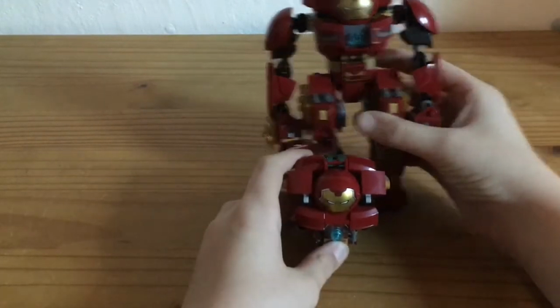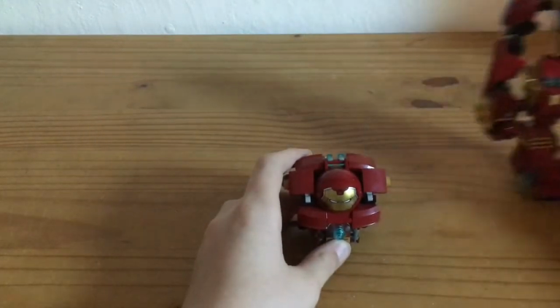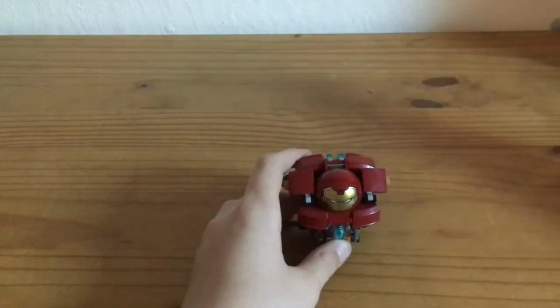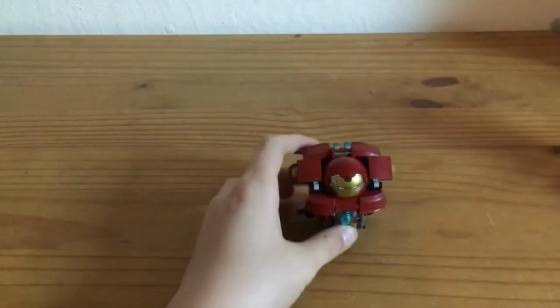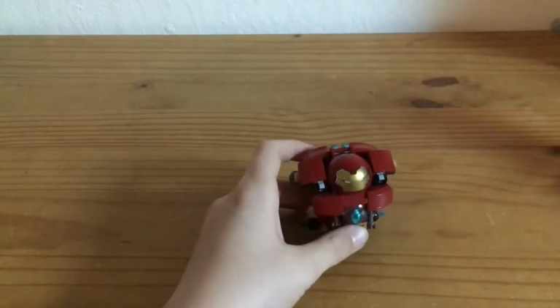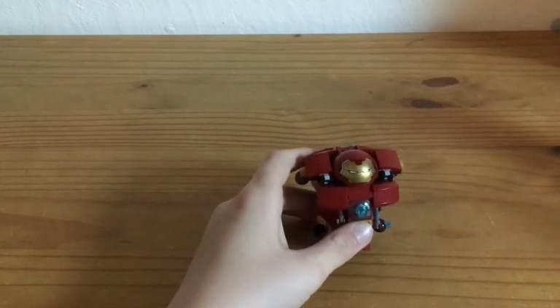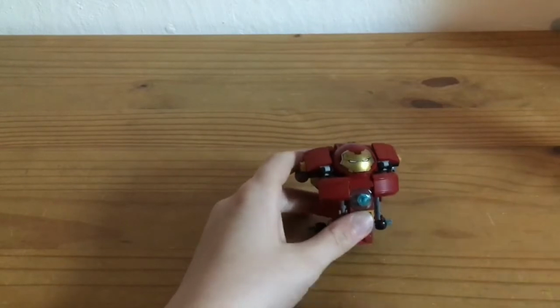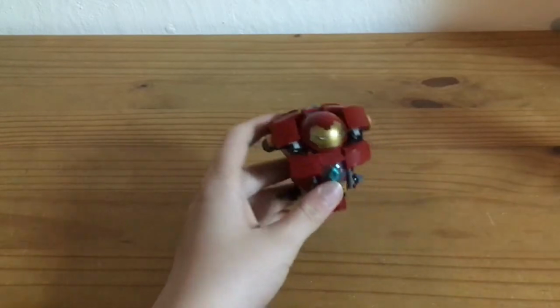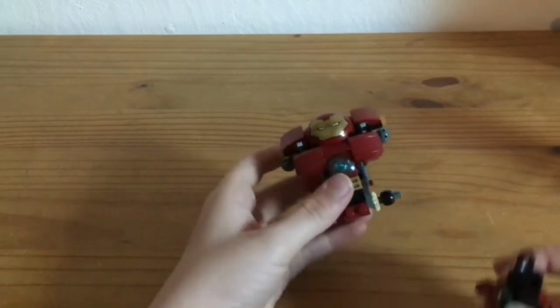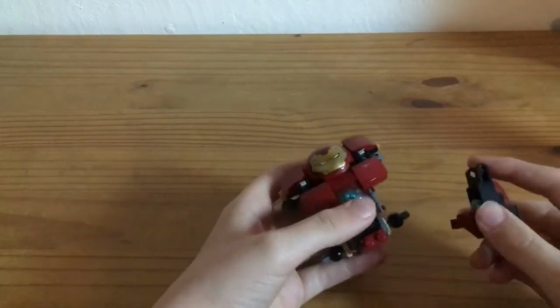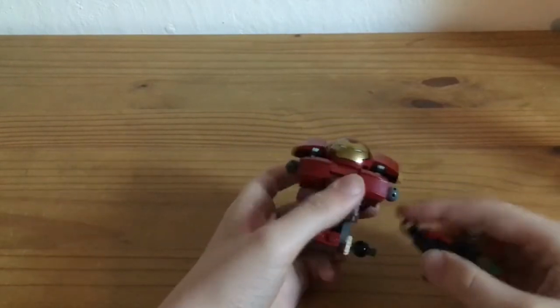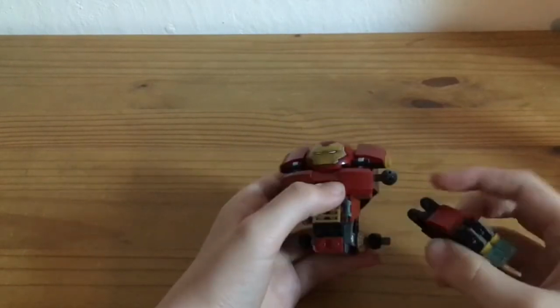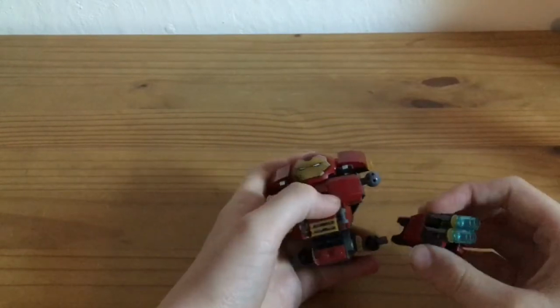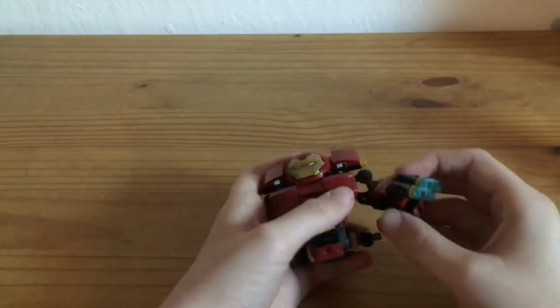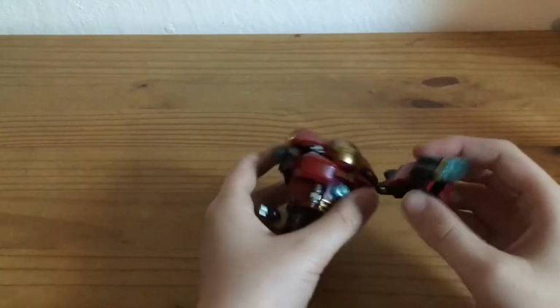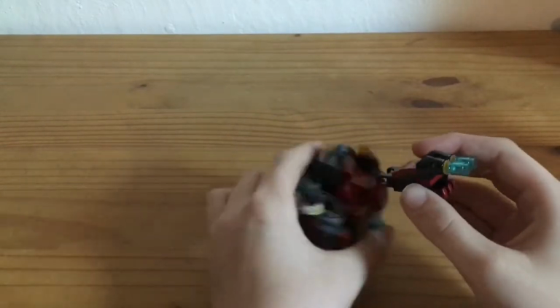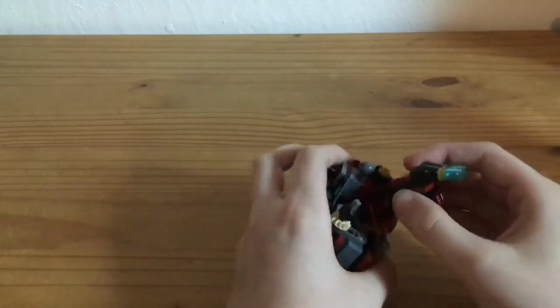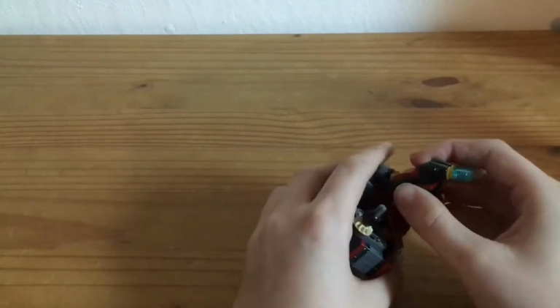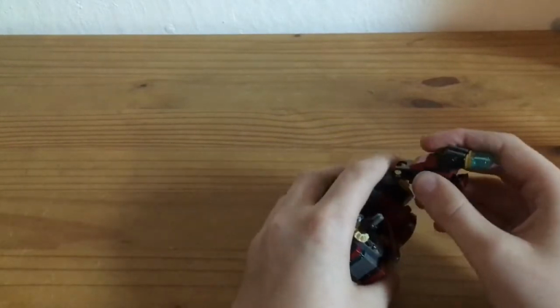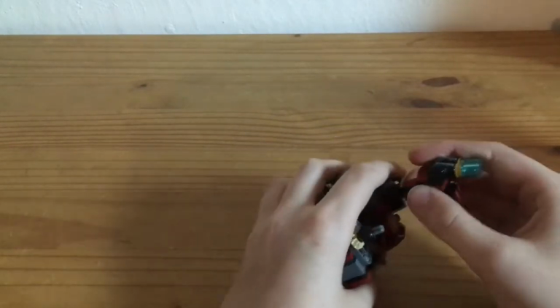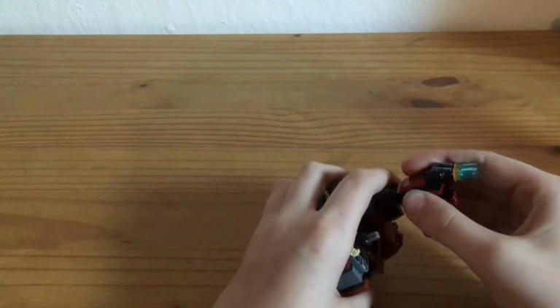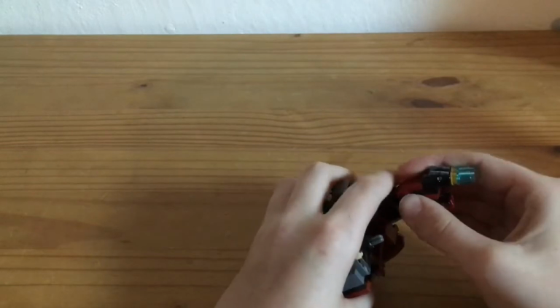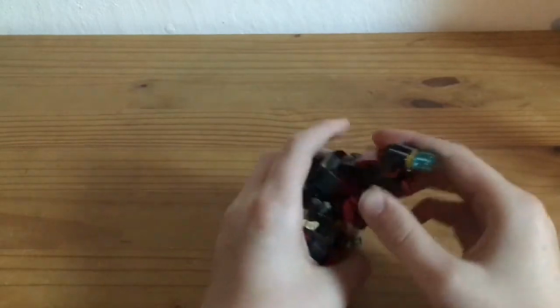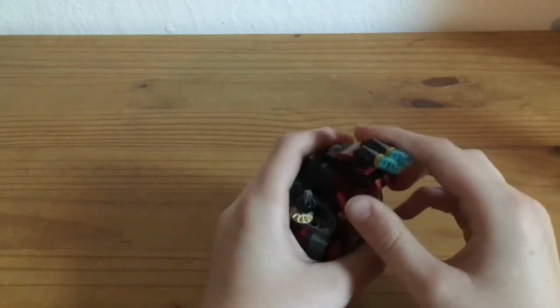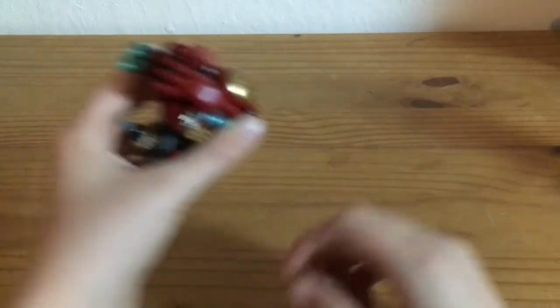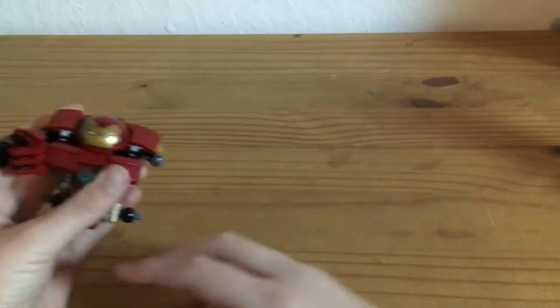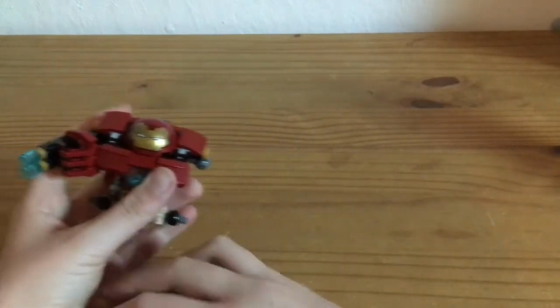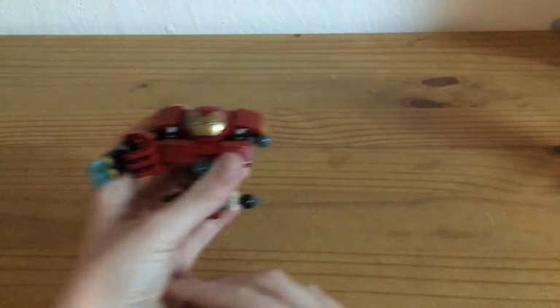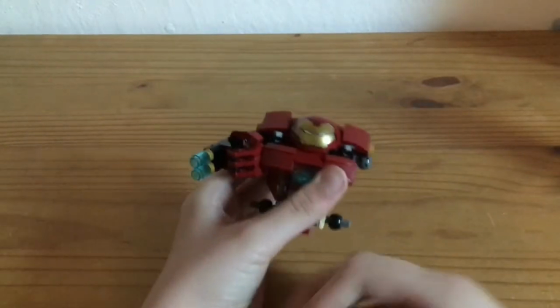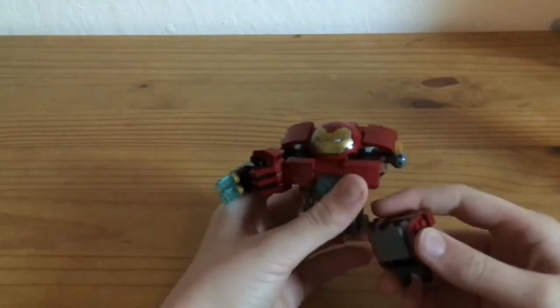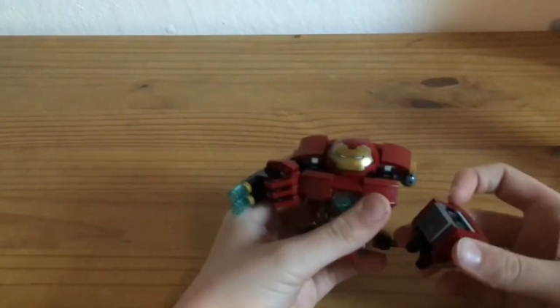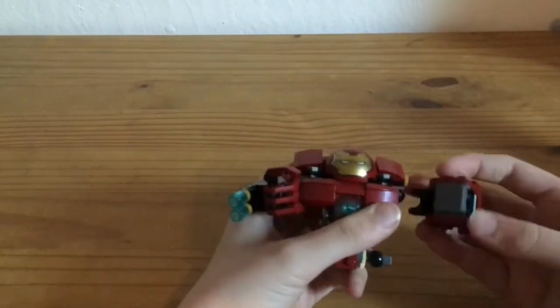I put this aside. And you can do with the other Hulkbuster piece — you can make a little Hulkbuster with the little hands, and put them on each side.